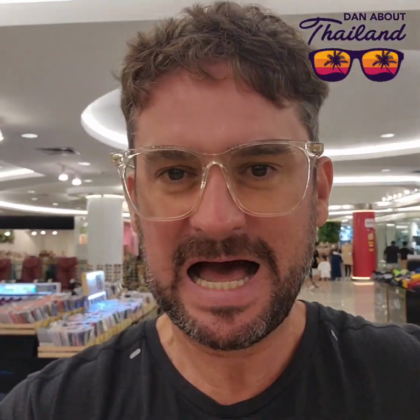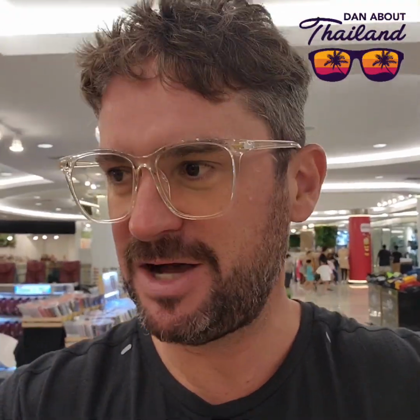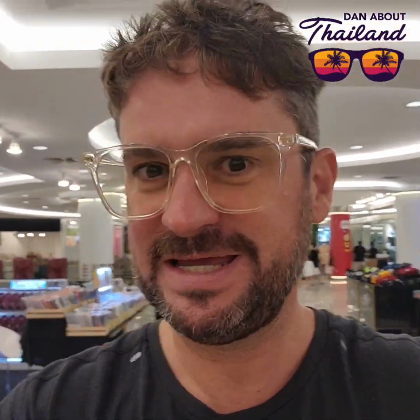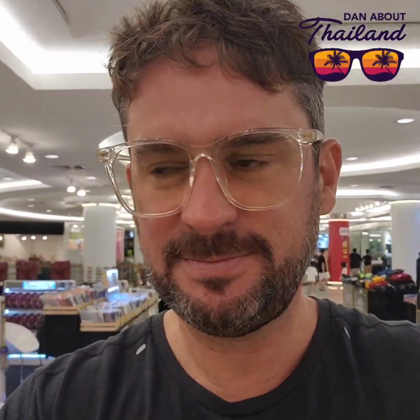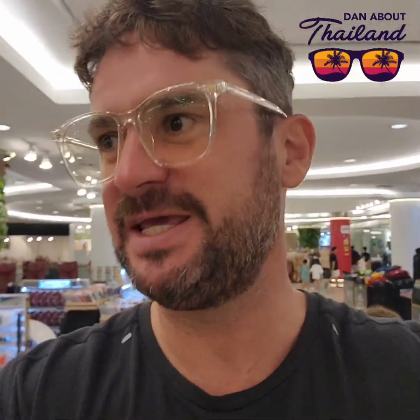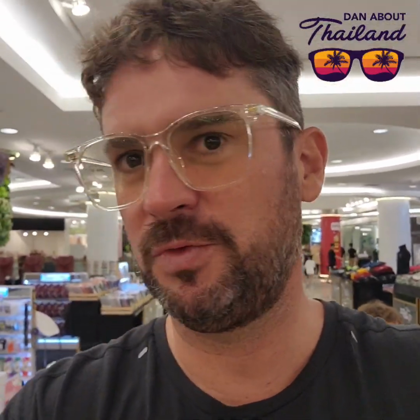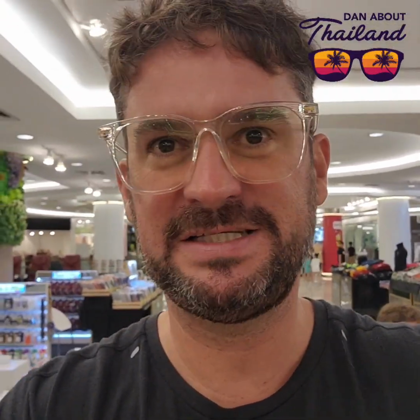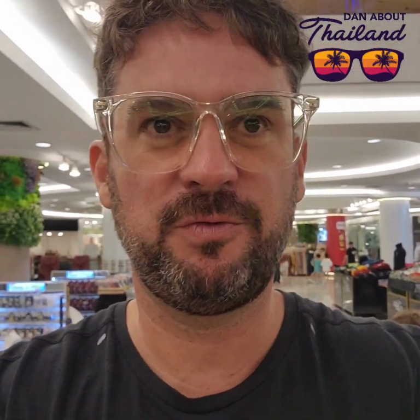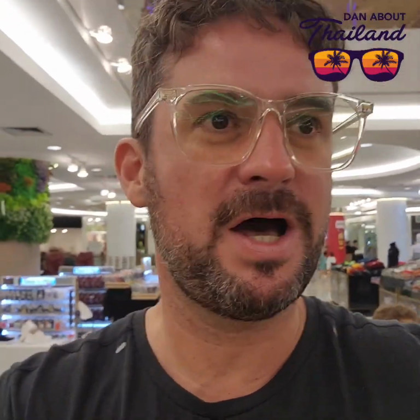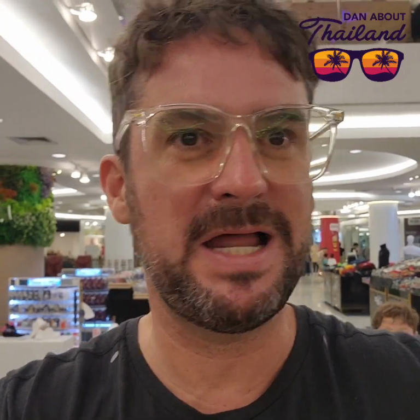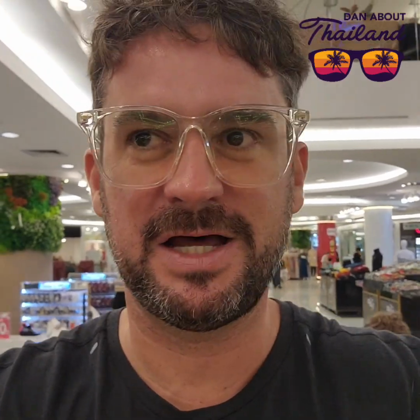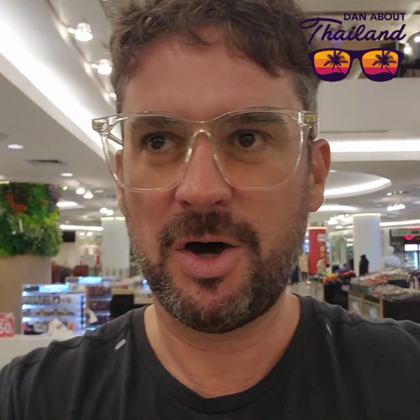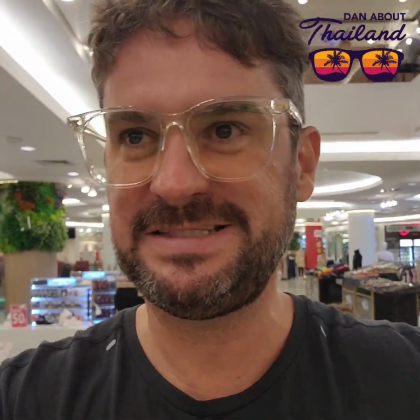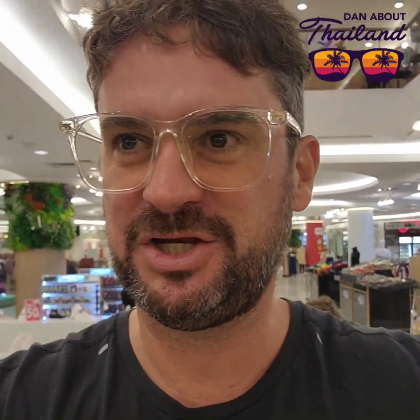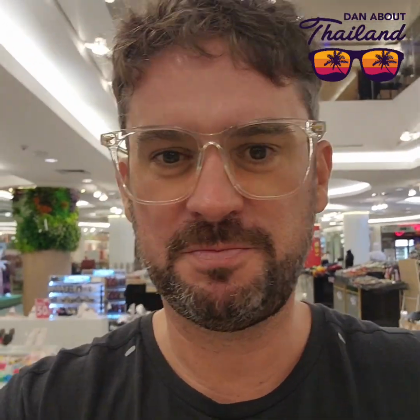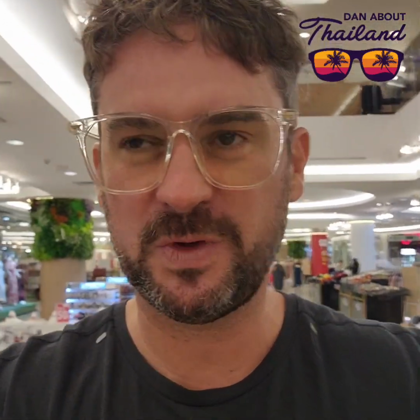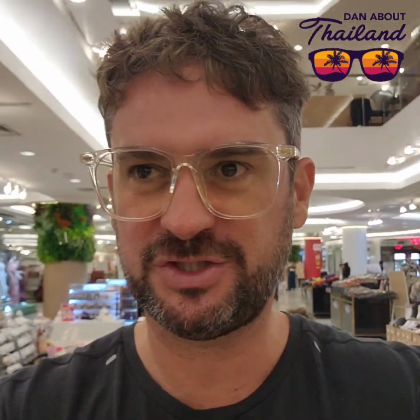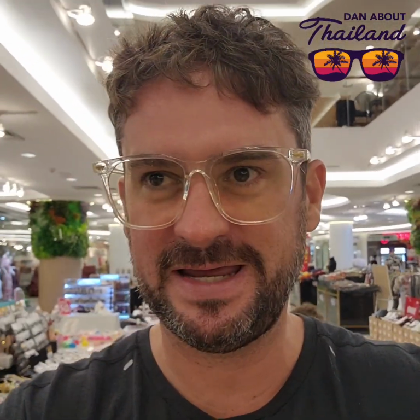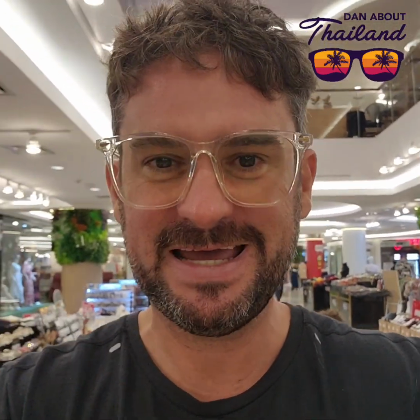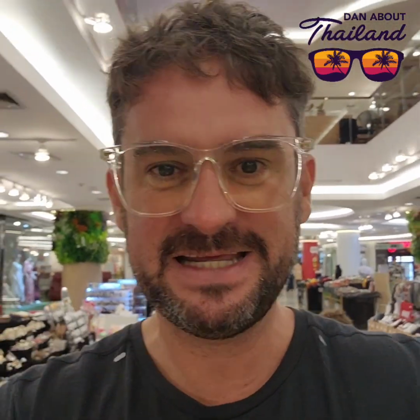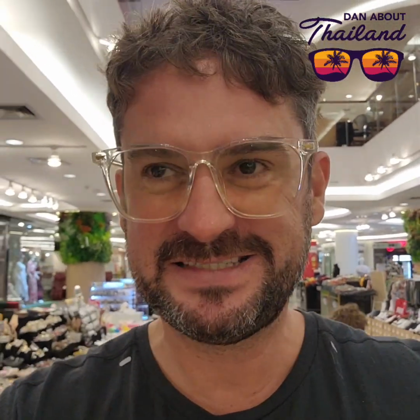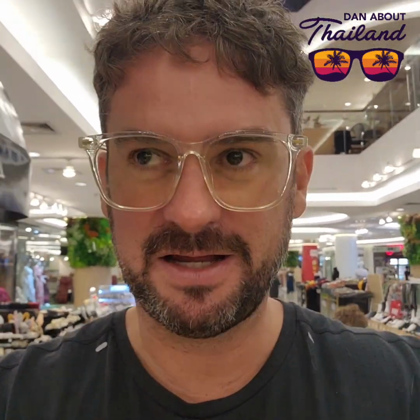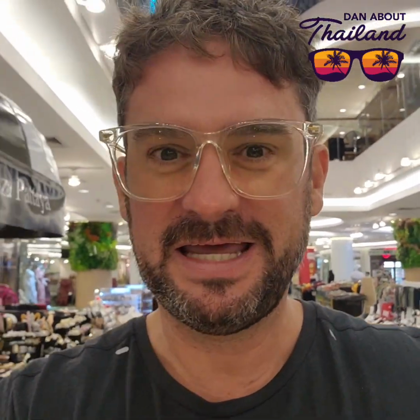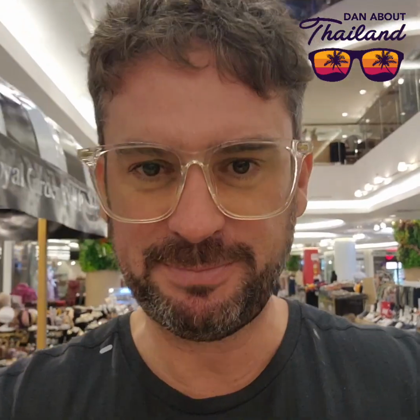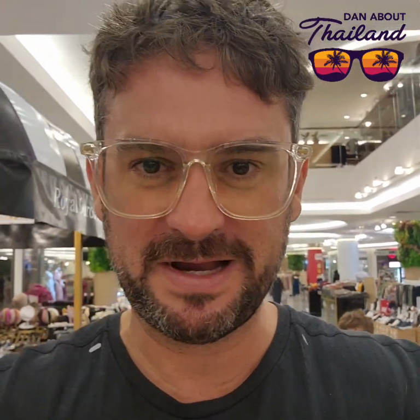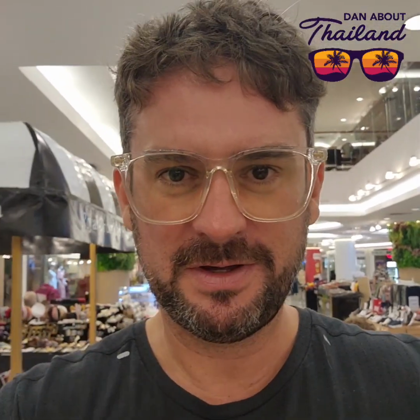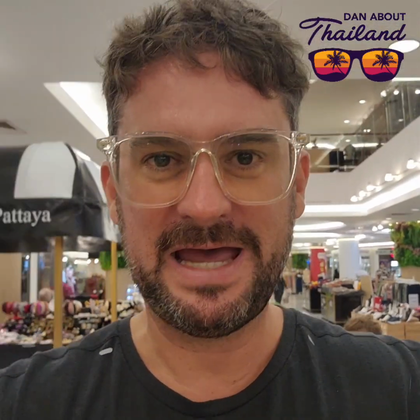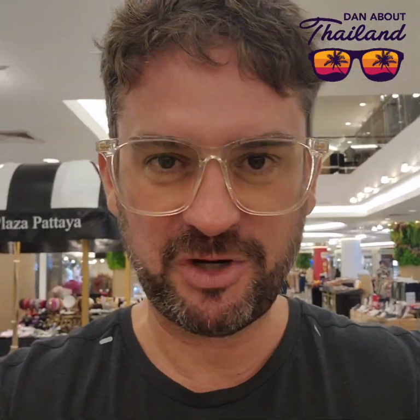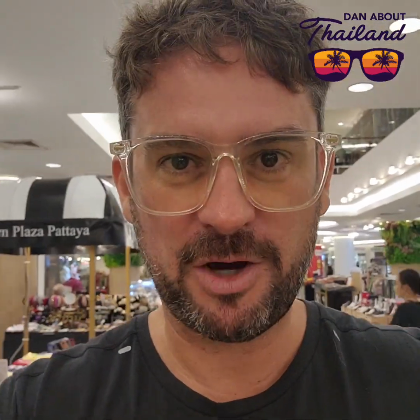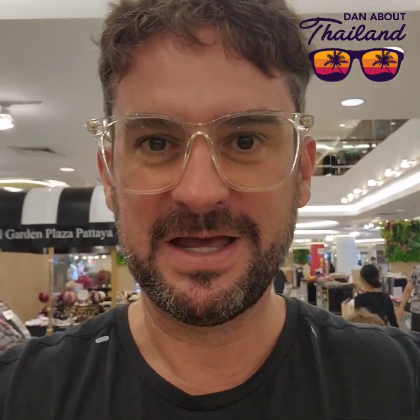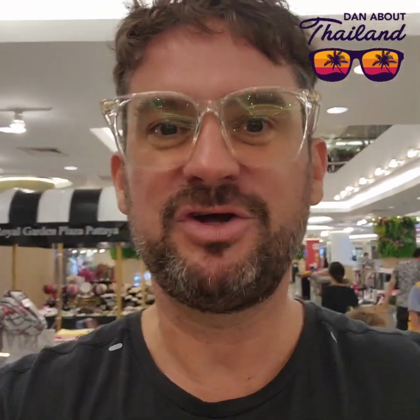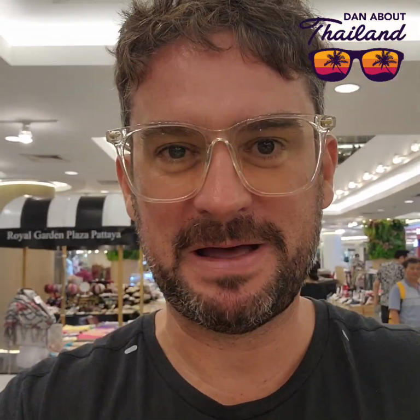I'm hungry, time to eat. Brought the kids to the Royal Garden Plaza on Pattaya Beach Road because we want to try it again — Sizzler. Exceptional value and I'm trying to be healthy. Have a look at this buffet.